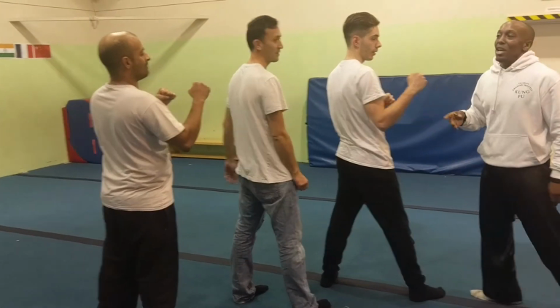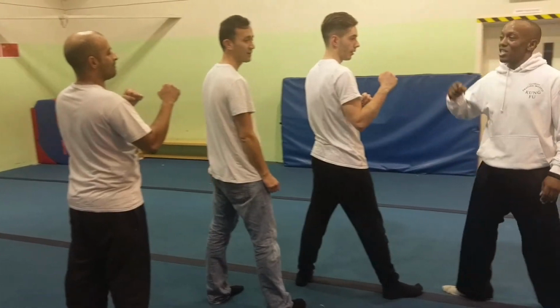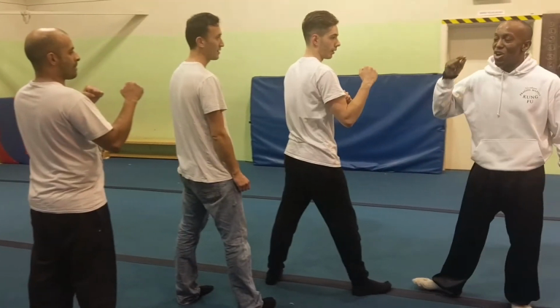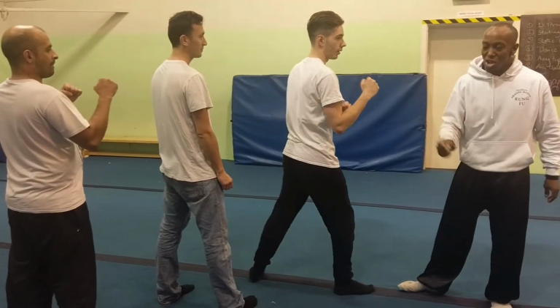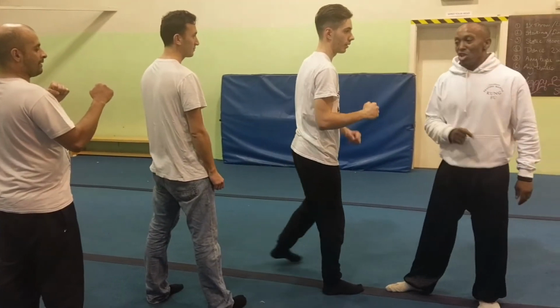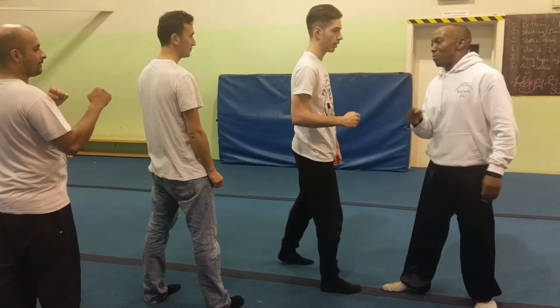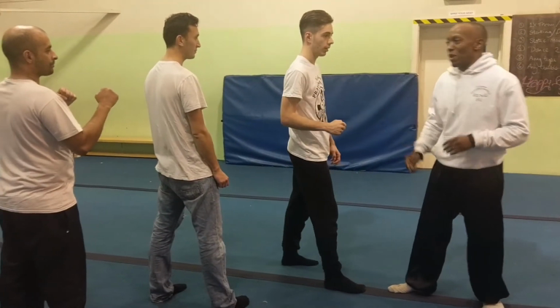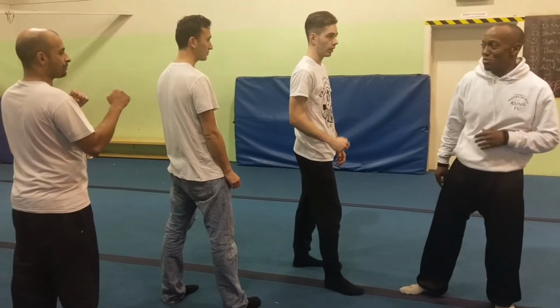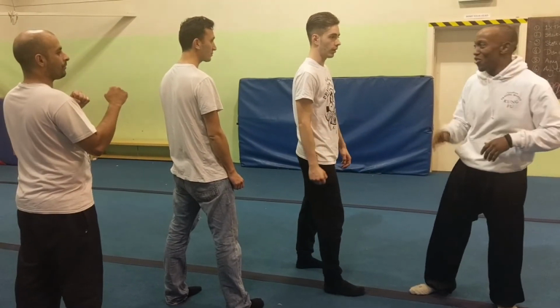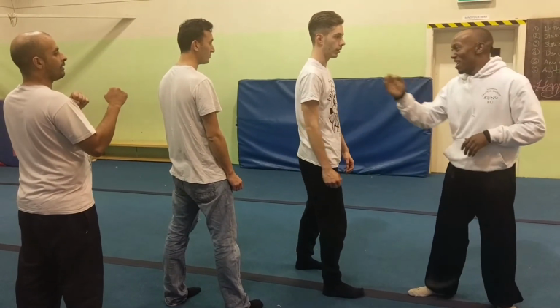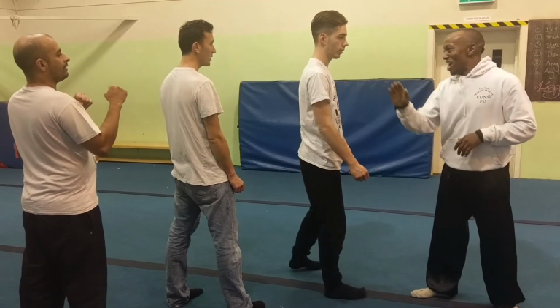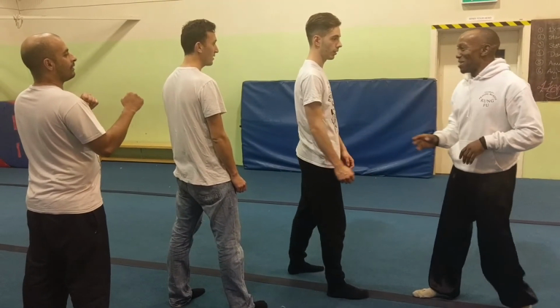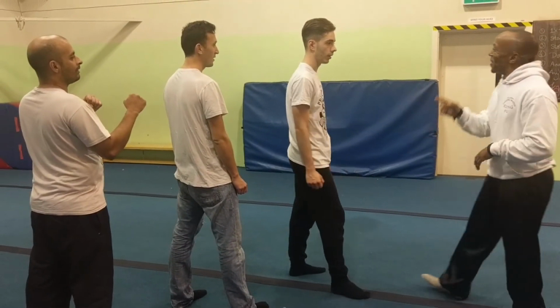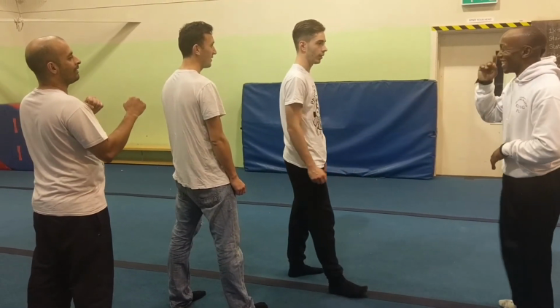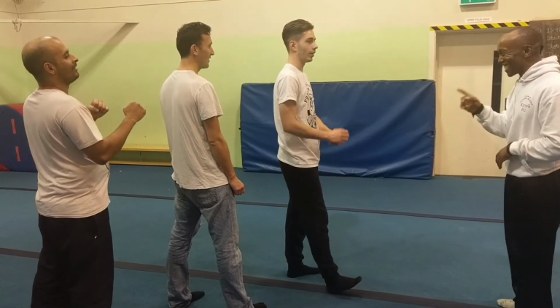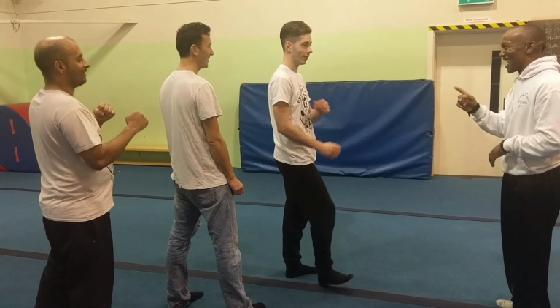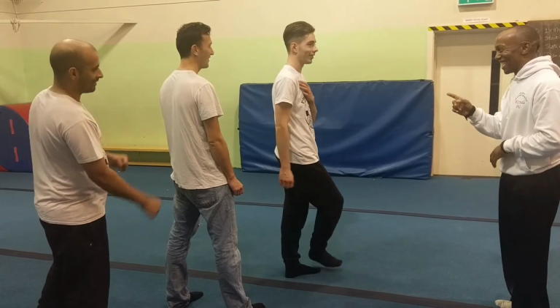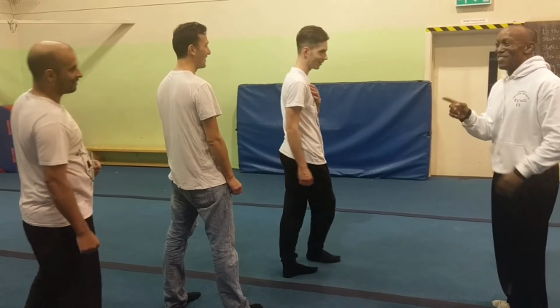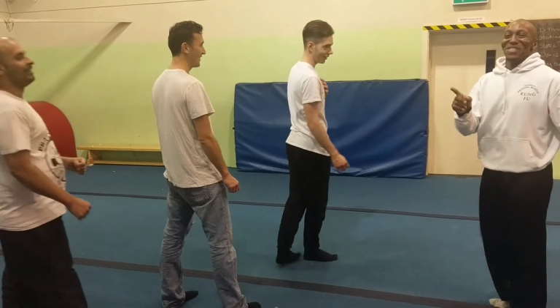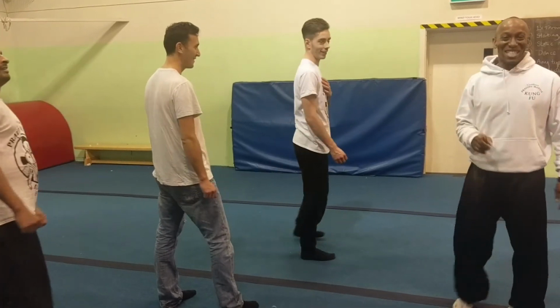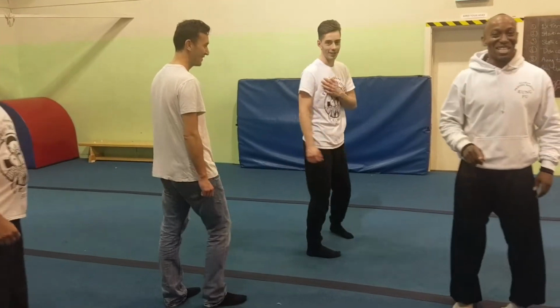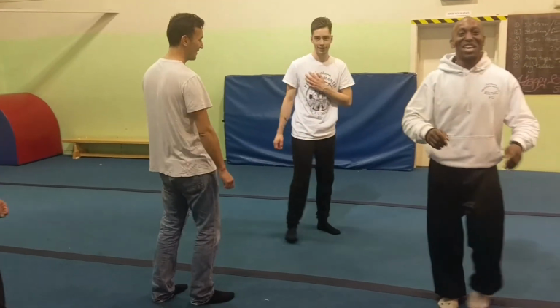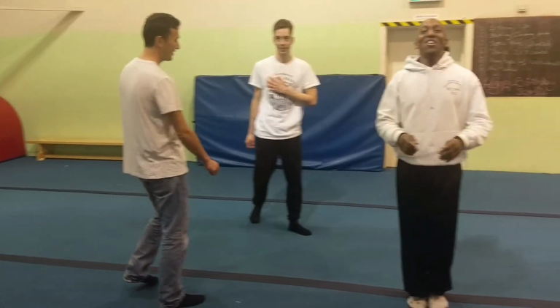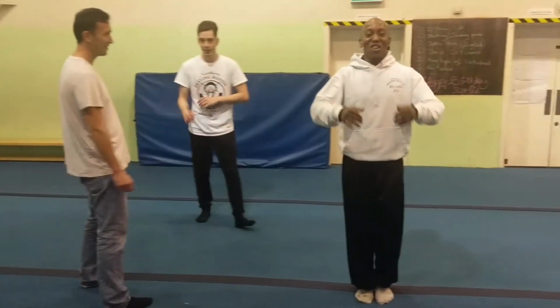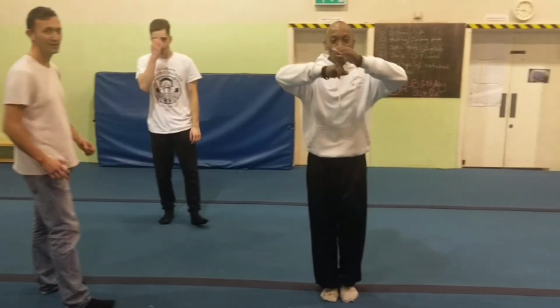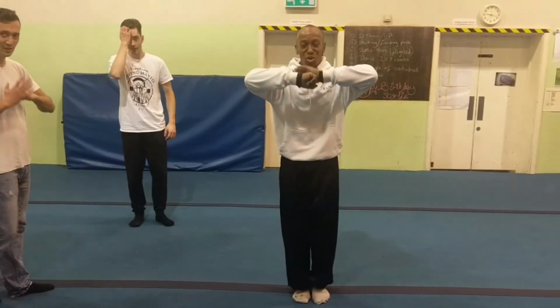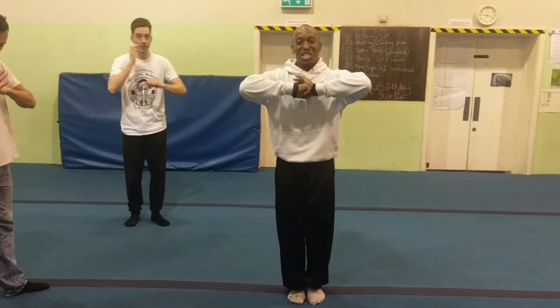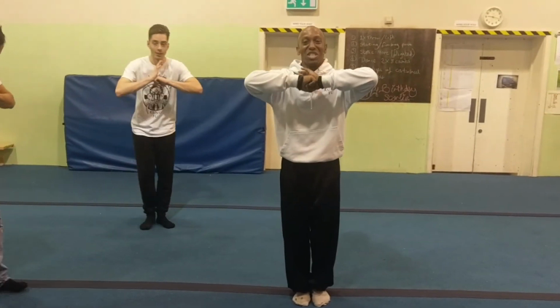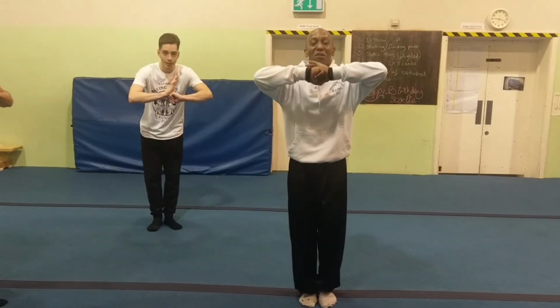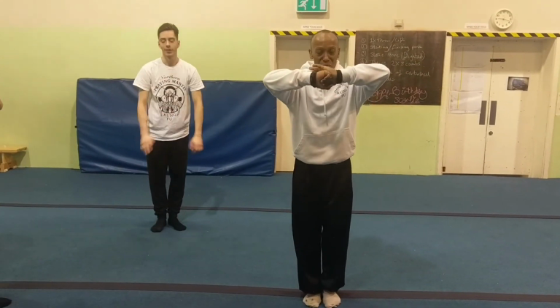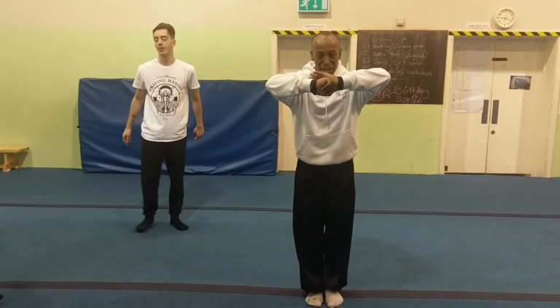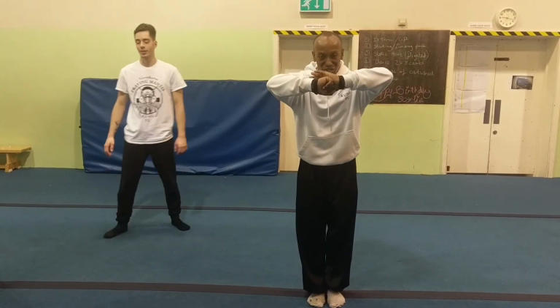So you bob, you move, you line them up. That's the tactic. Thank you very much for watching the series from the Prairie Mantis School.